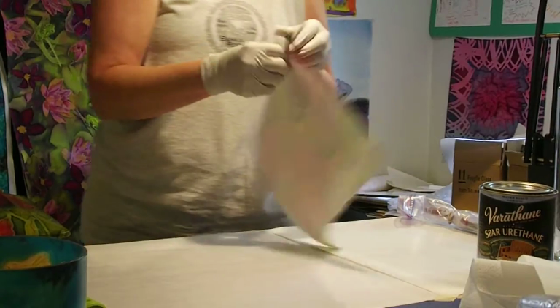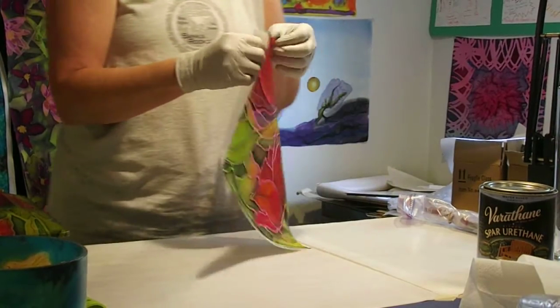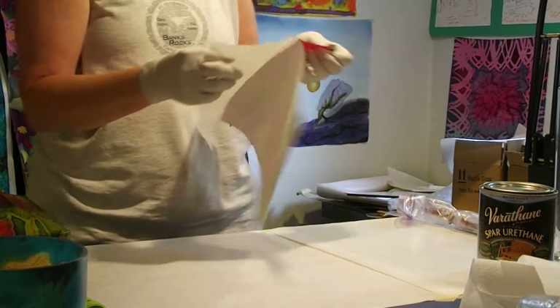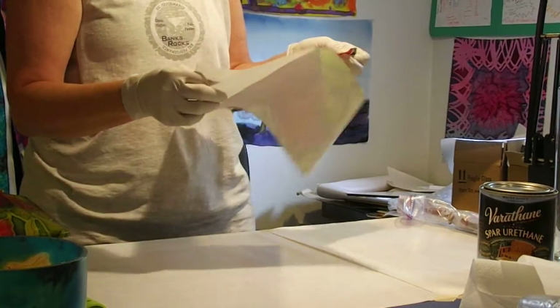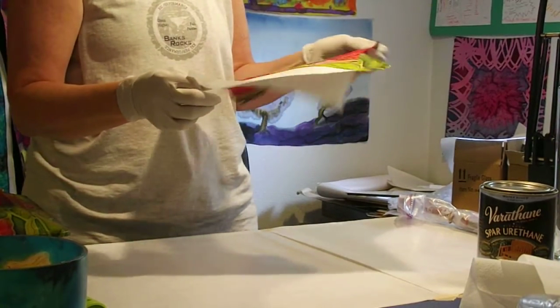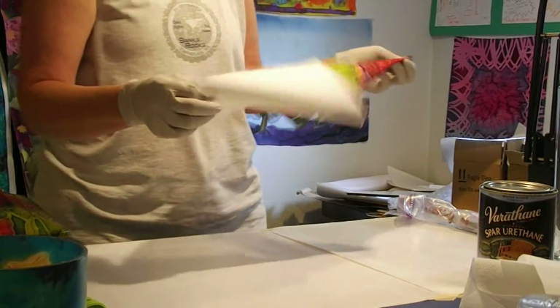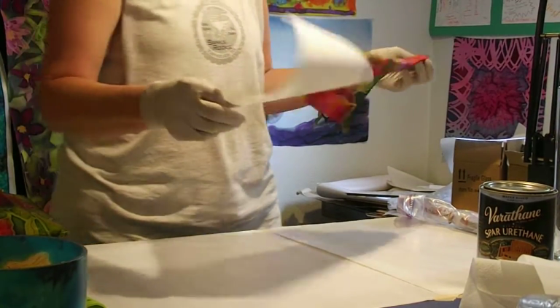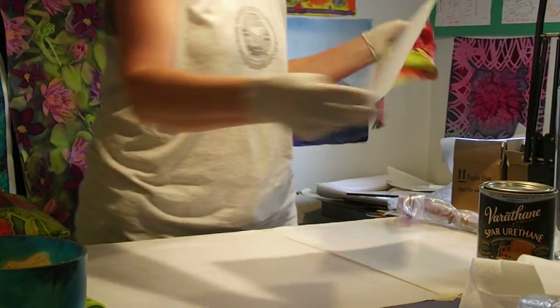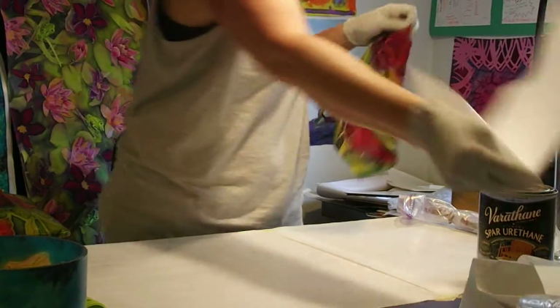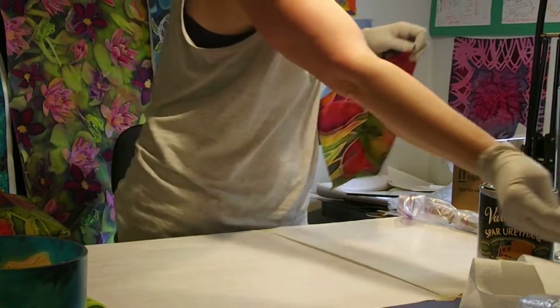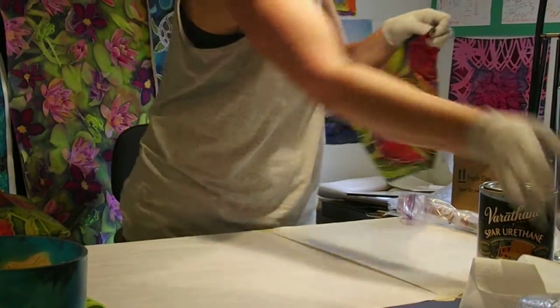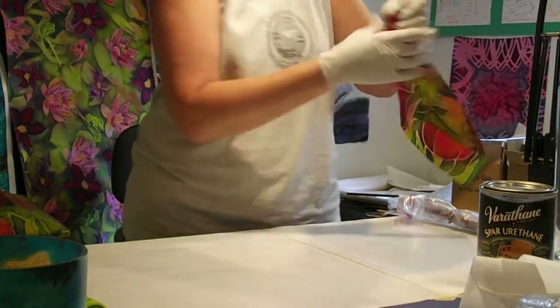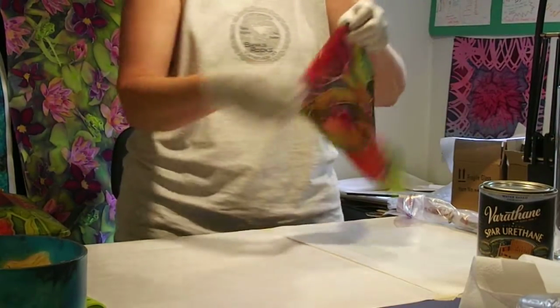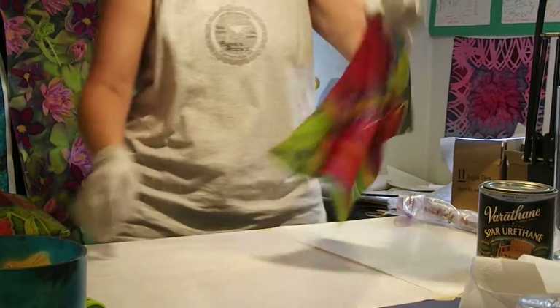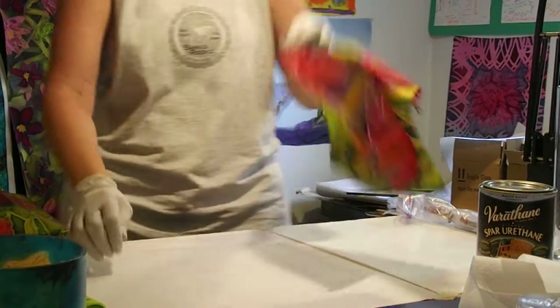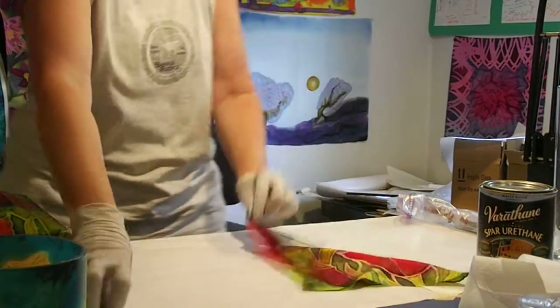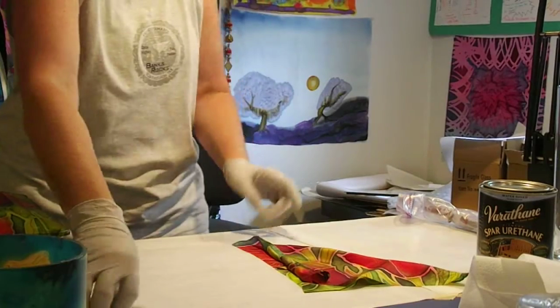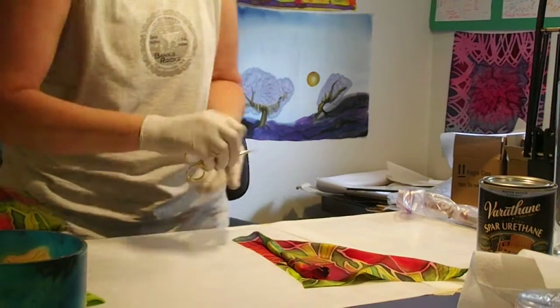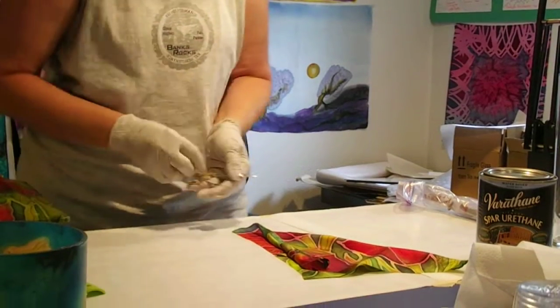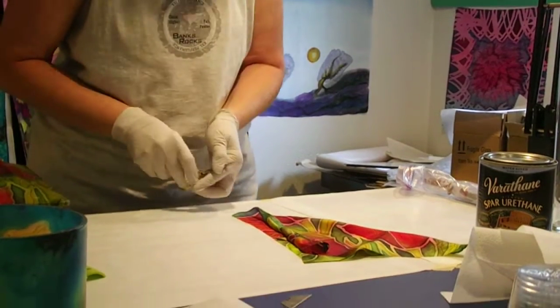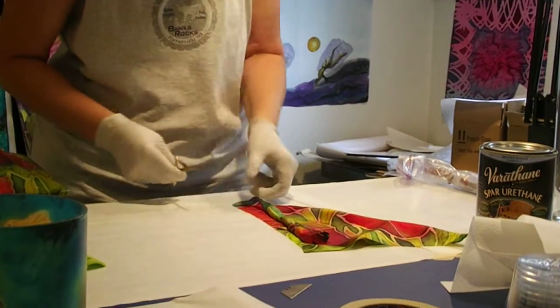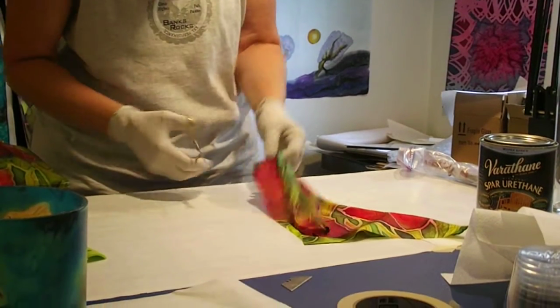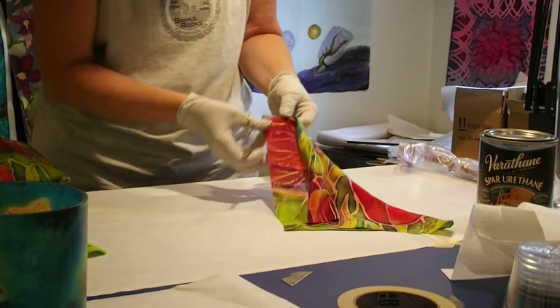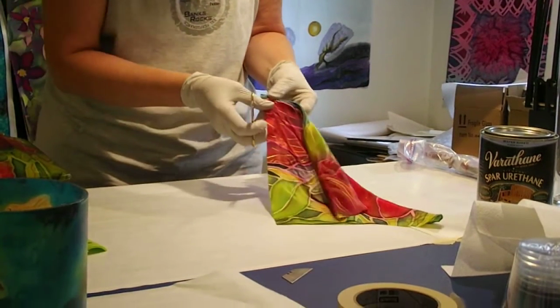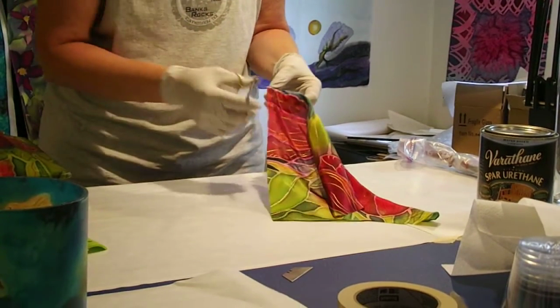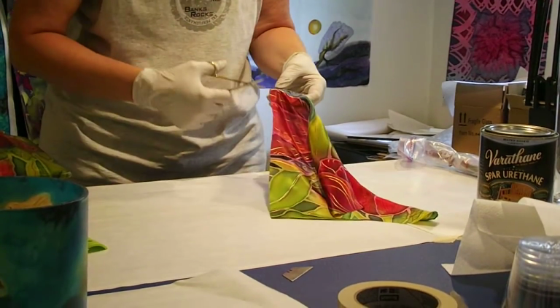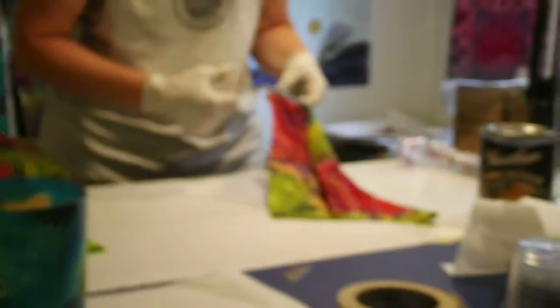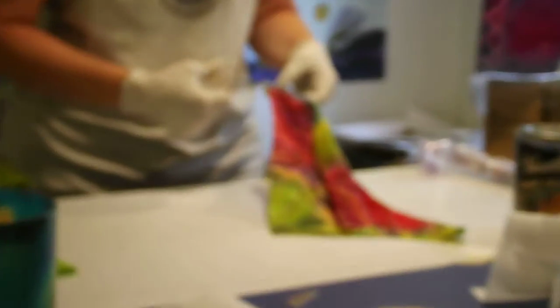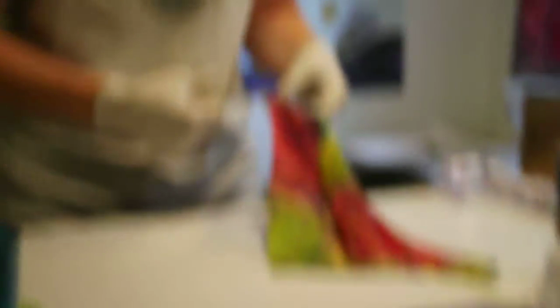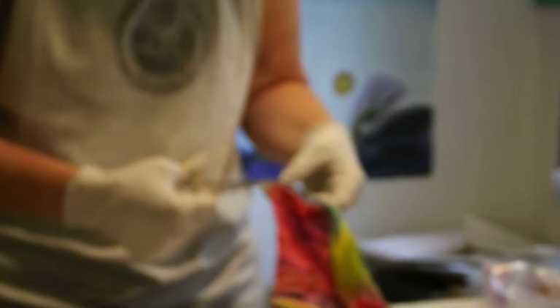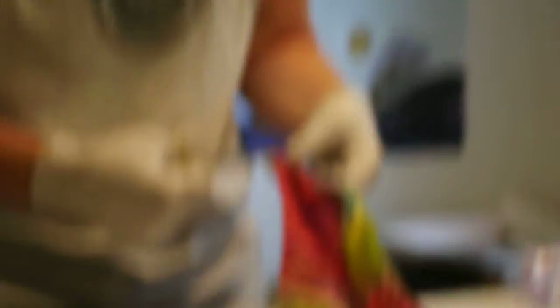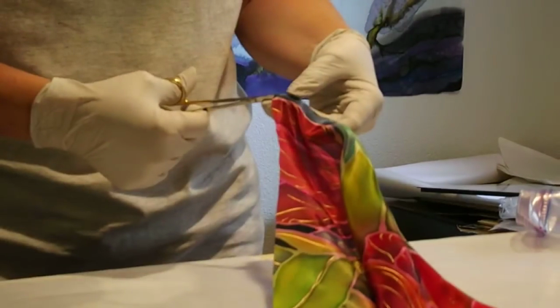Taking the freezer paper off of the back of it, and we'll go ahead and take the seam out on both sides.